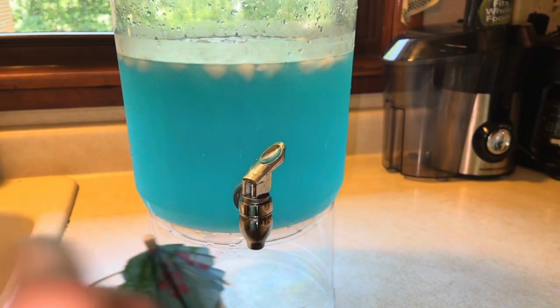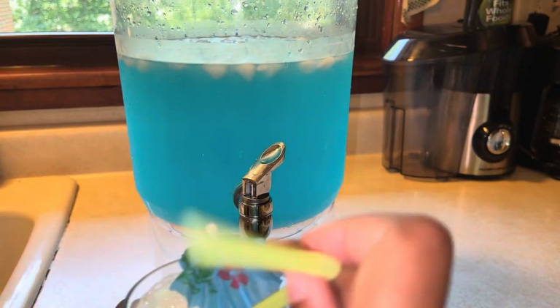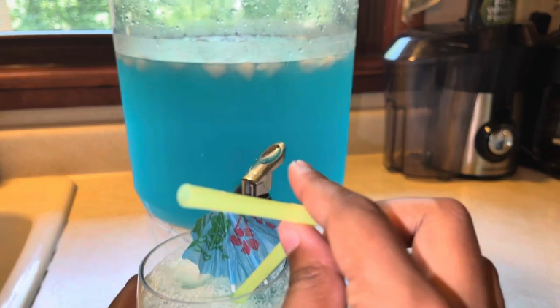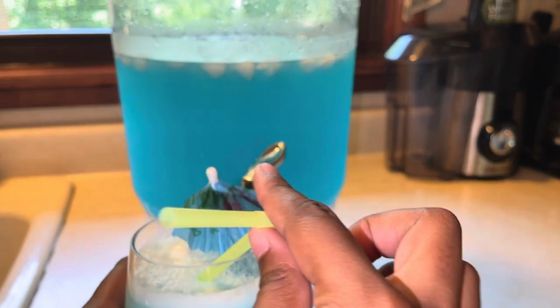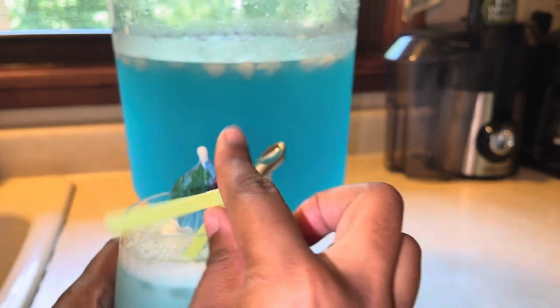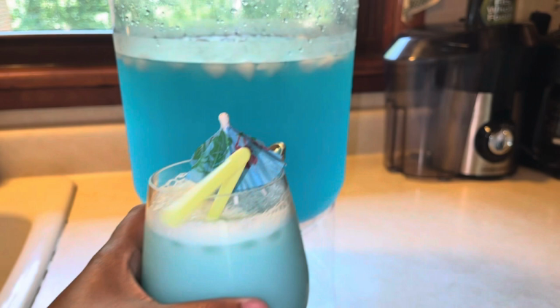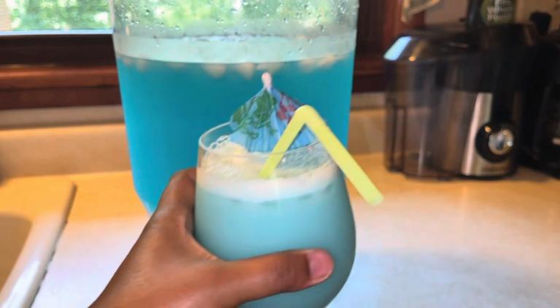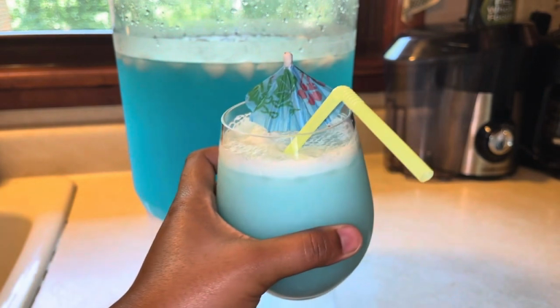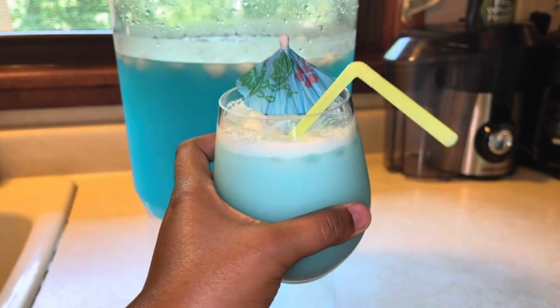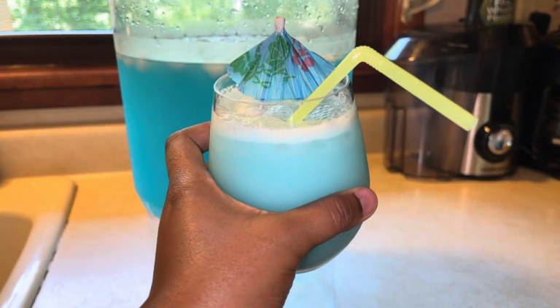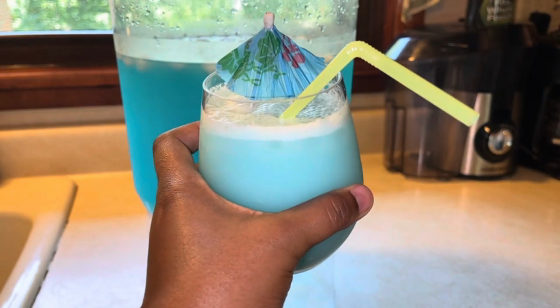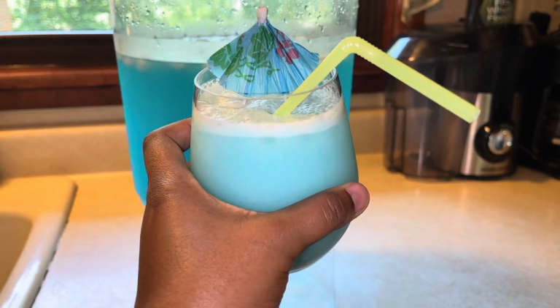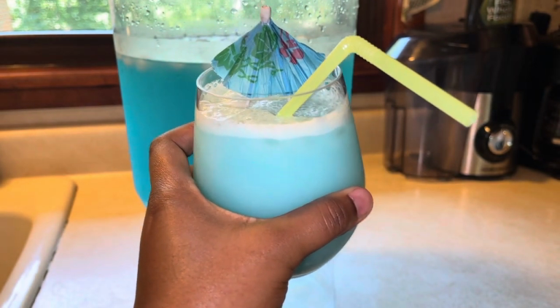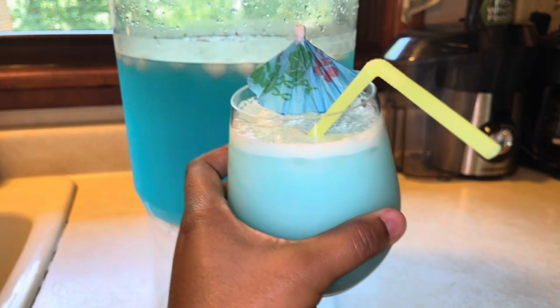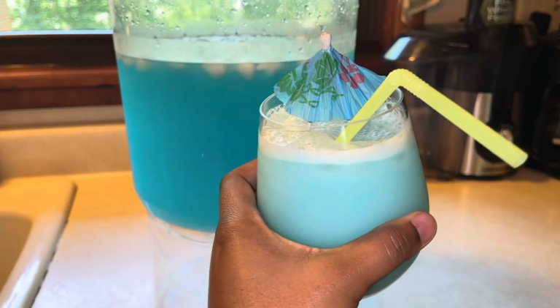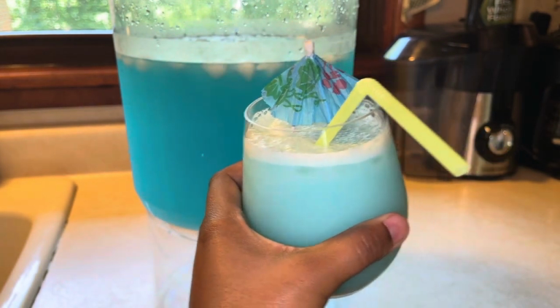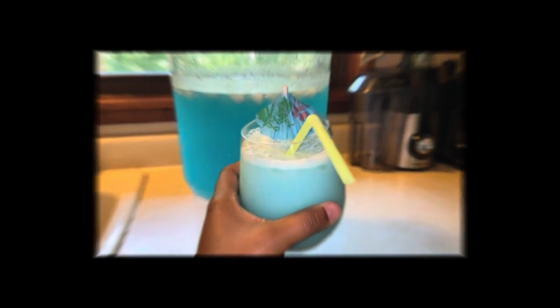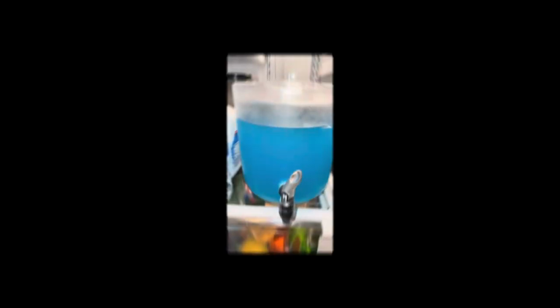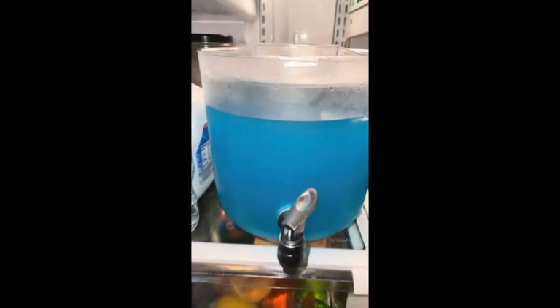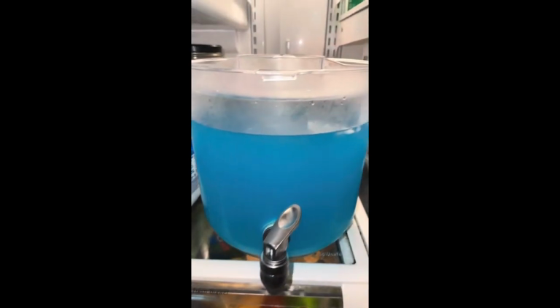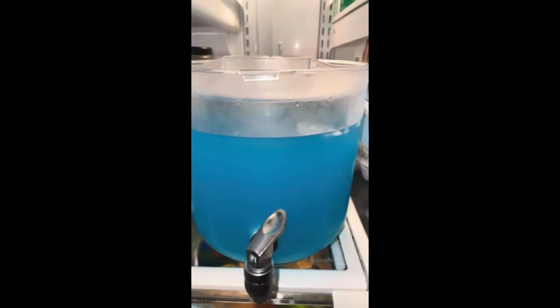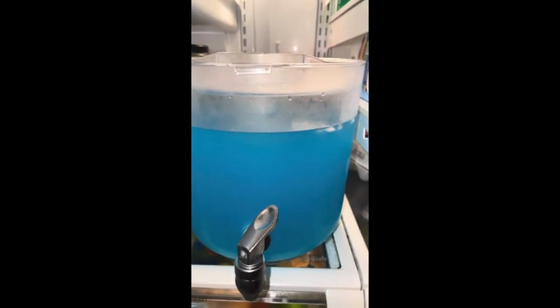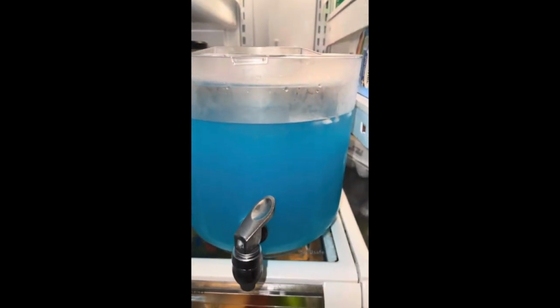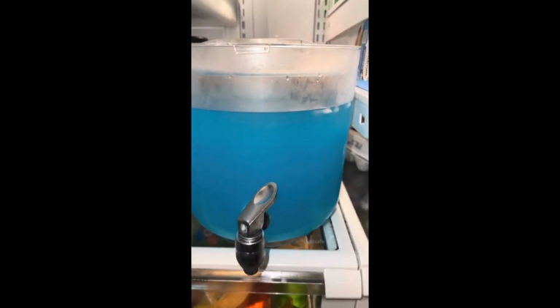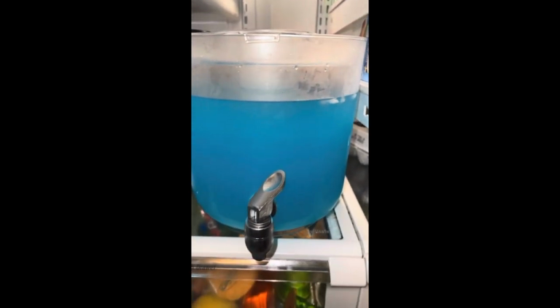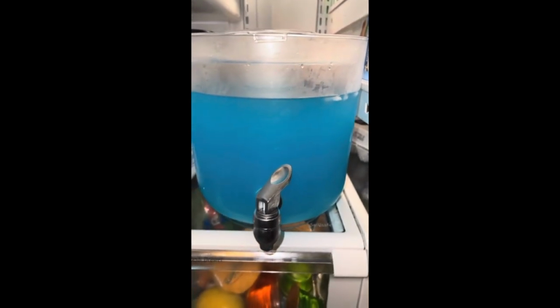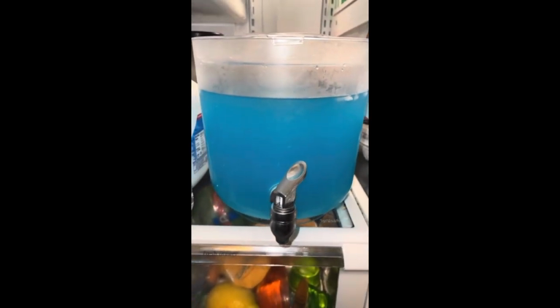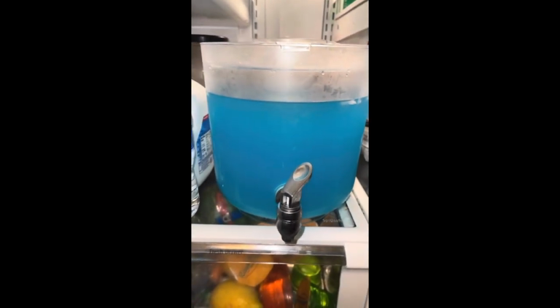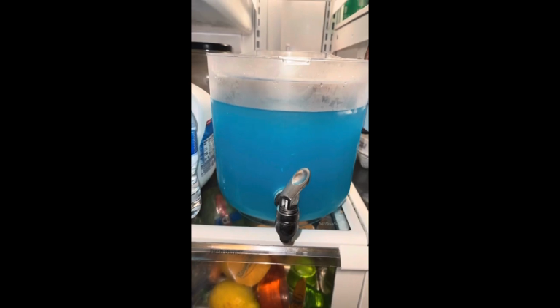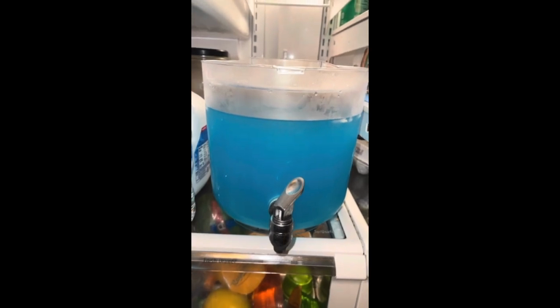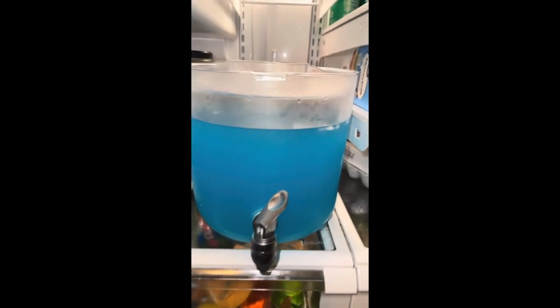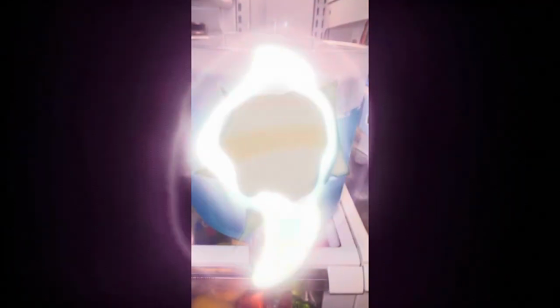Don't forget to like, comment, and subscribe — share with your family and friends and I will see you next time on another episode of MK's Kitchen. Look how beautiful and blue this was after a few hours in my fridge — so nice. Bye!